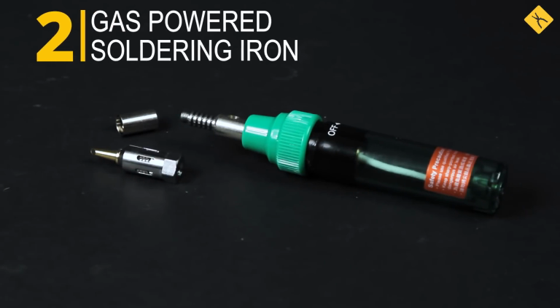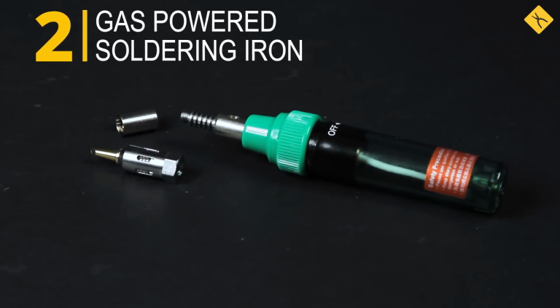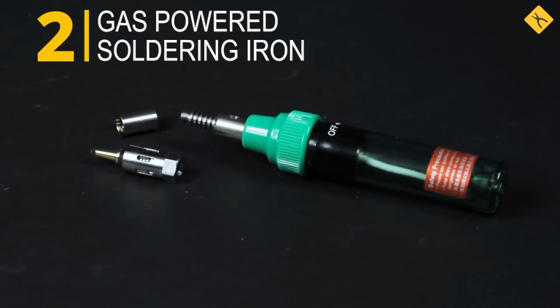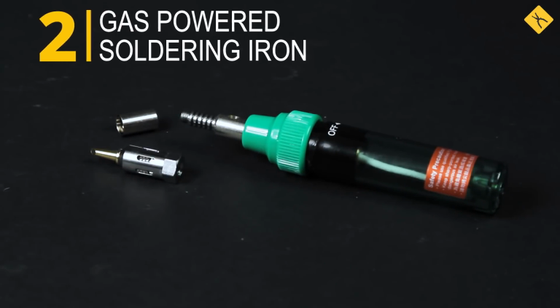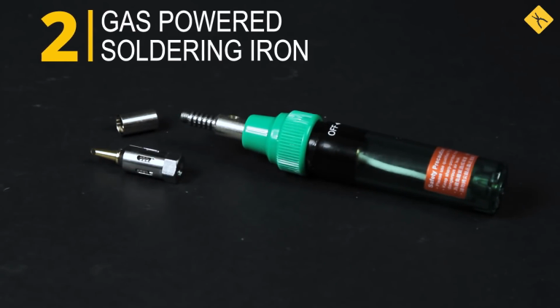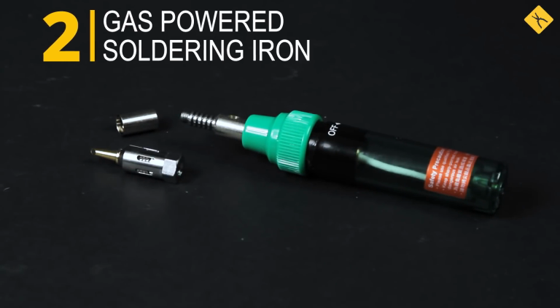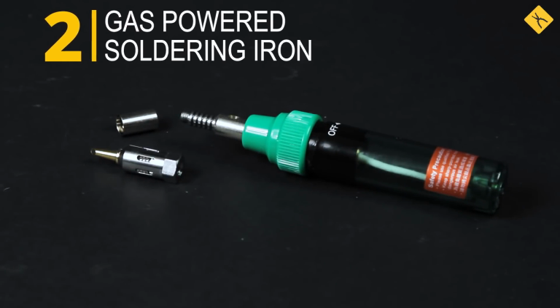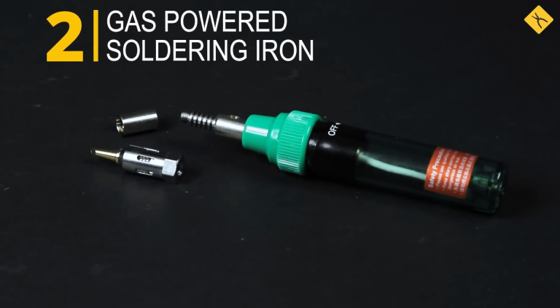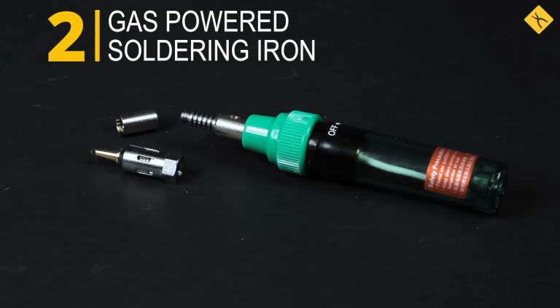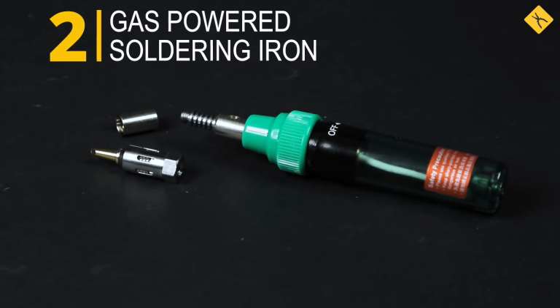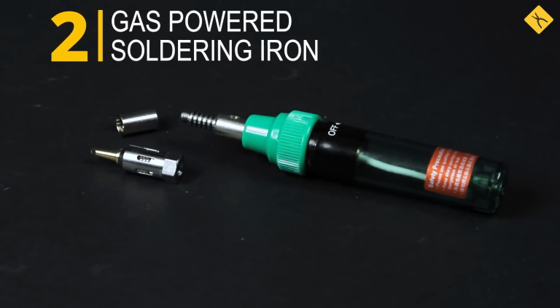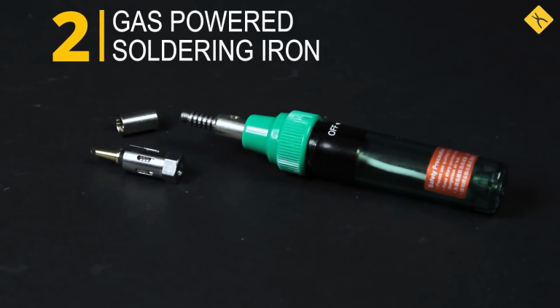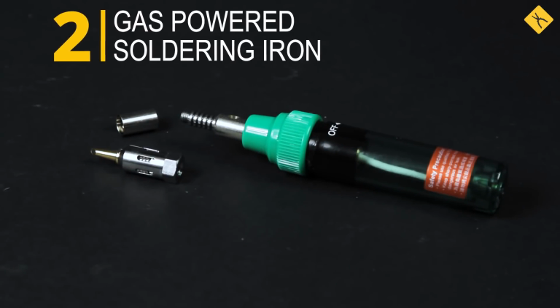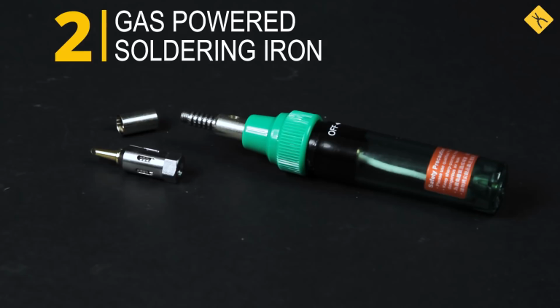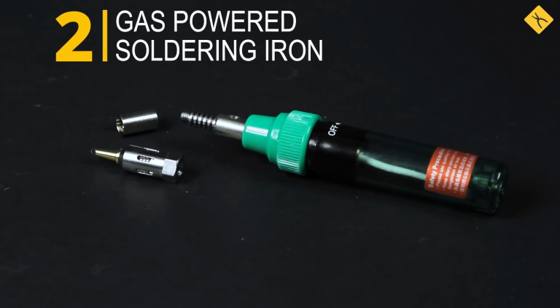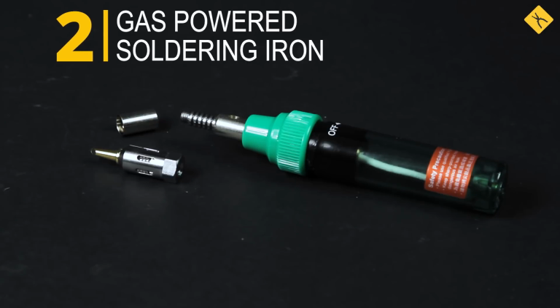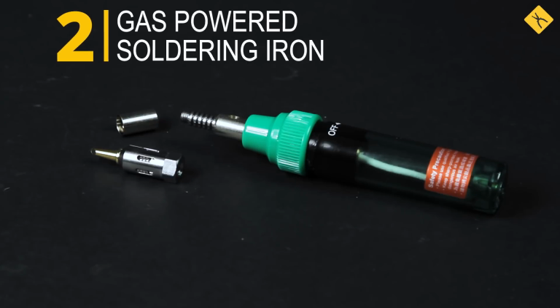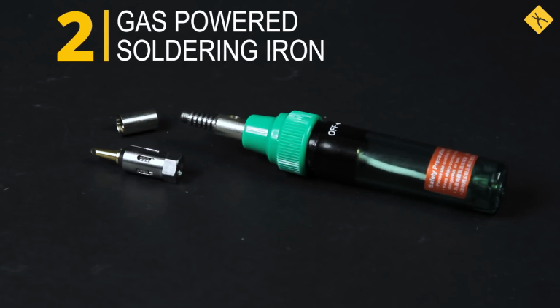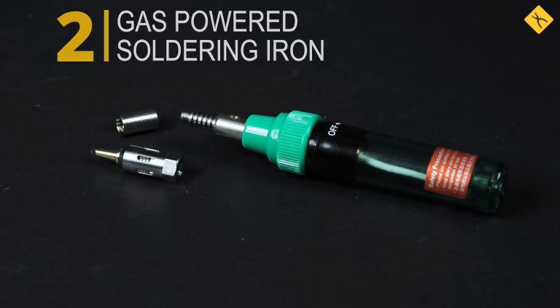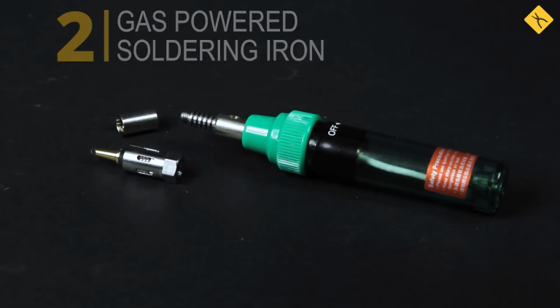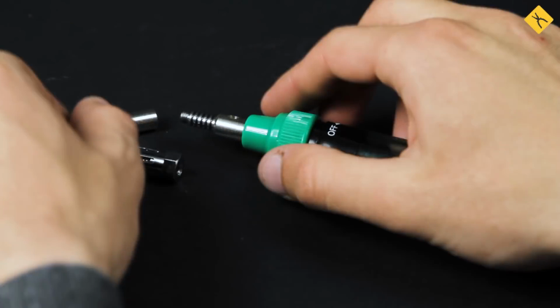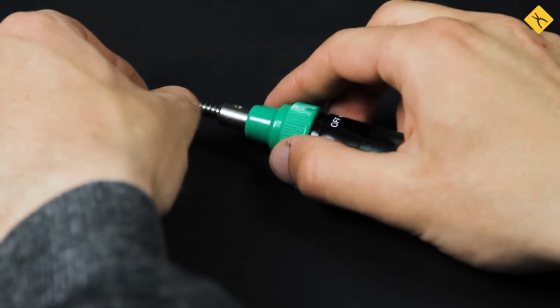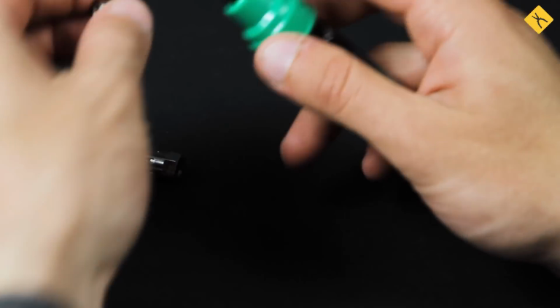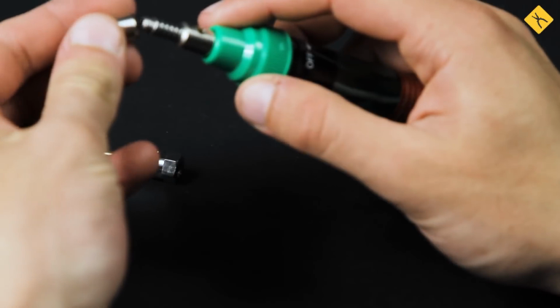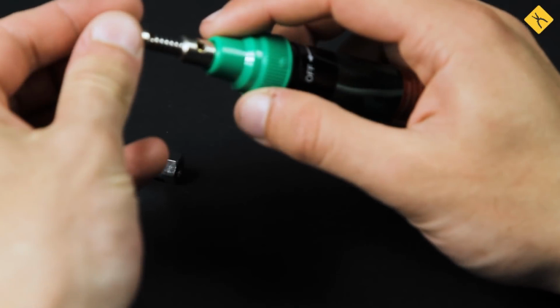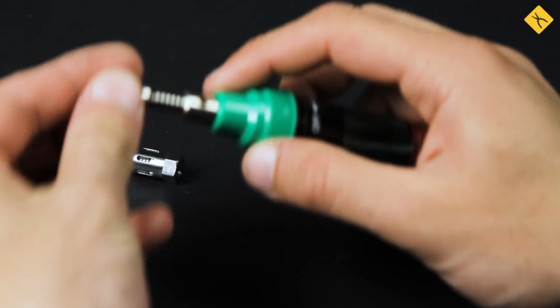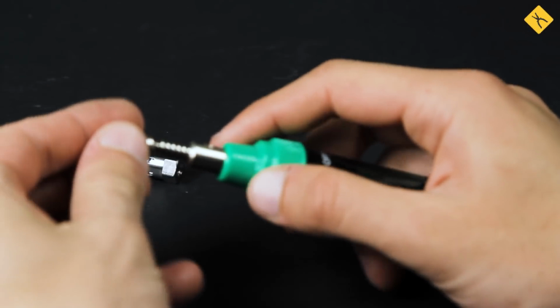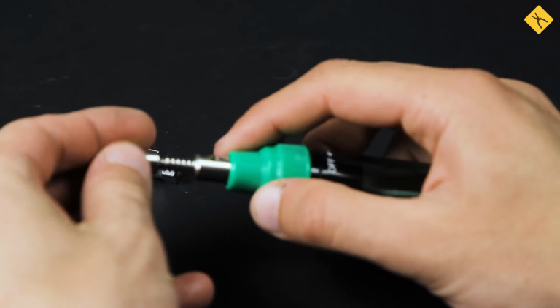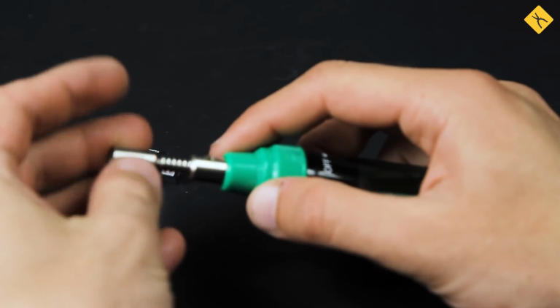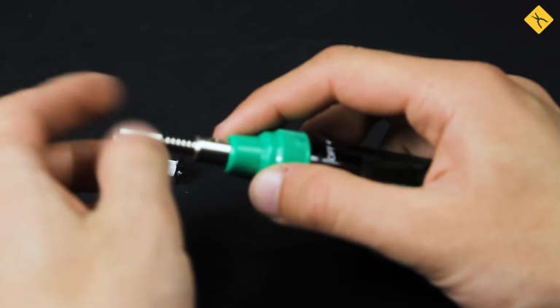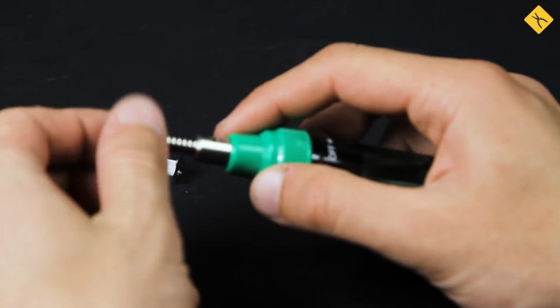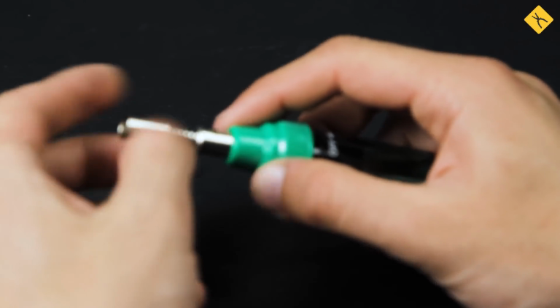Gas-powered soldering iron — a convenient portable device for simple soldering on the go. It can be used both as a soldering iron or as a blowtorch.